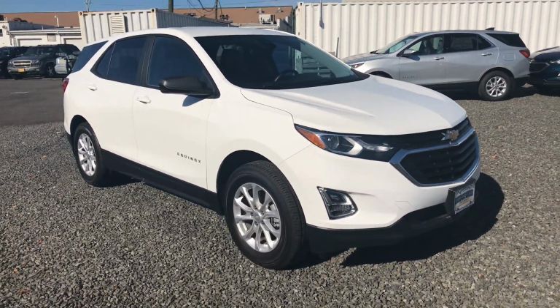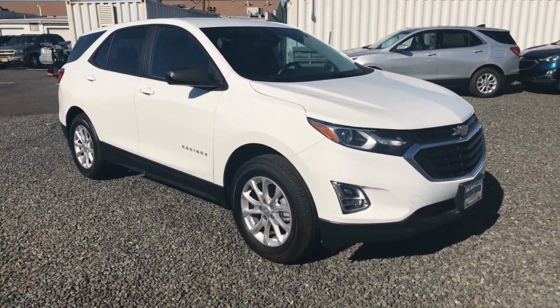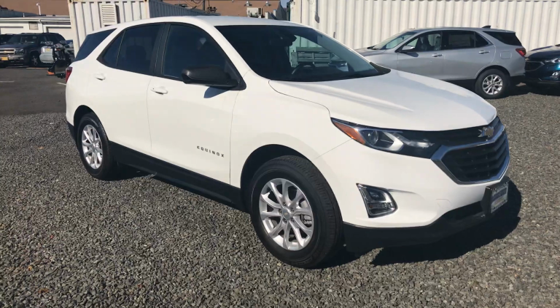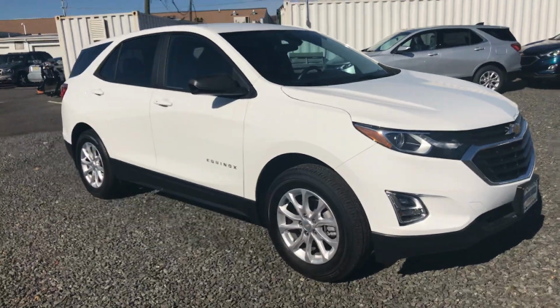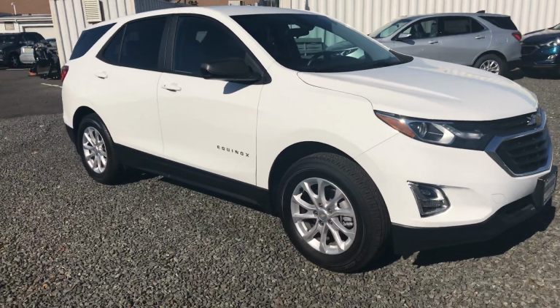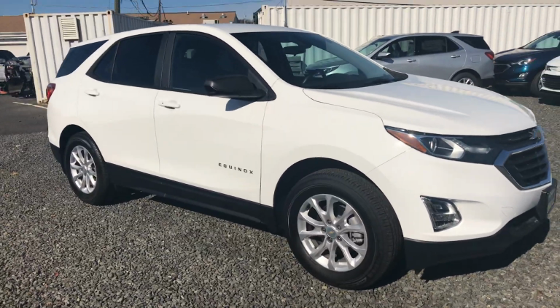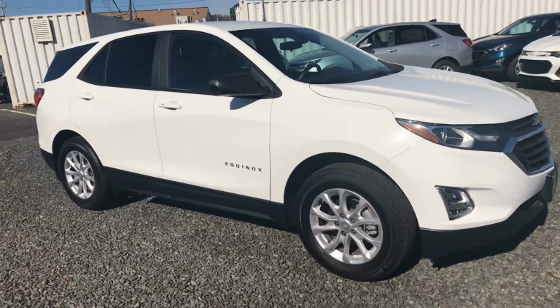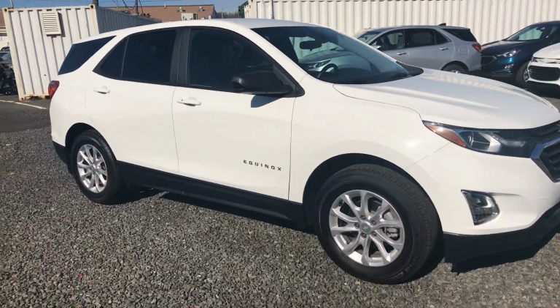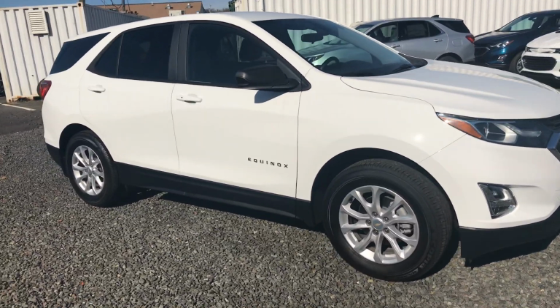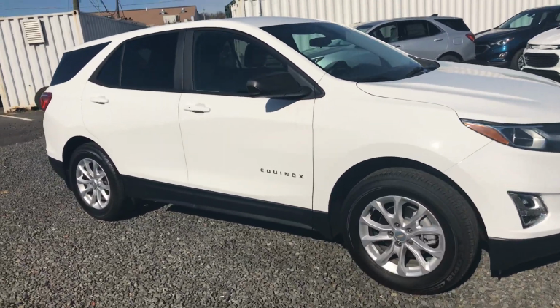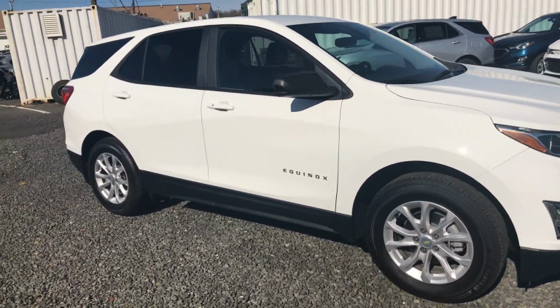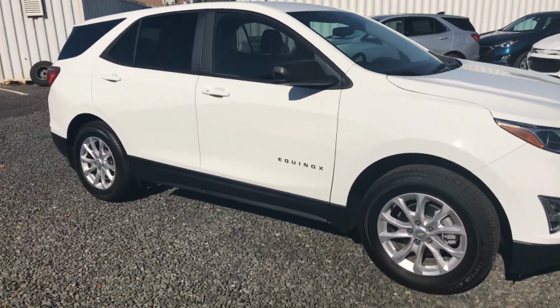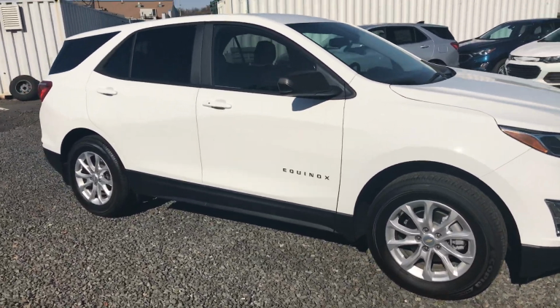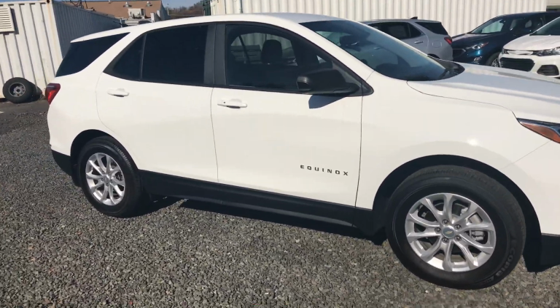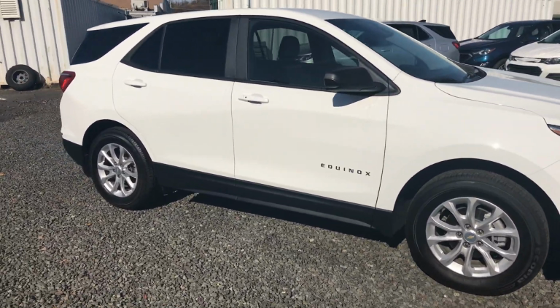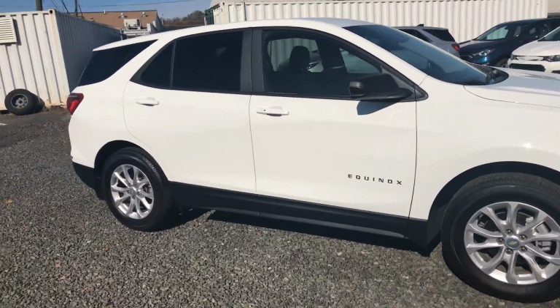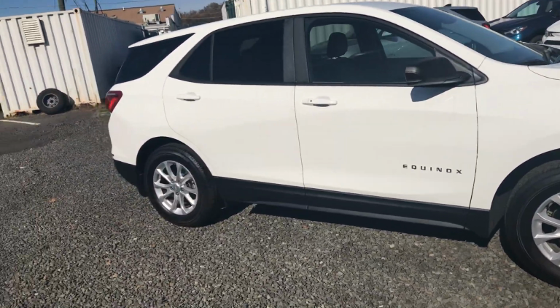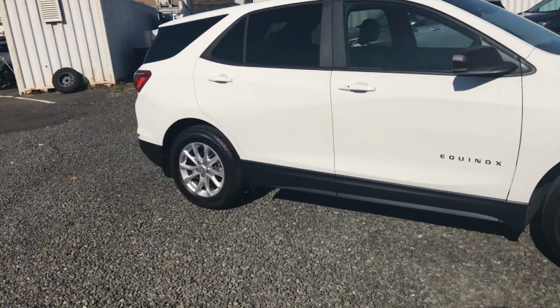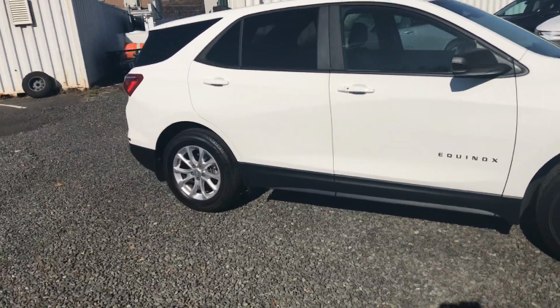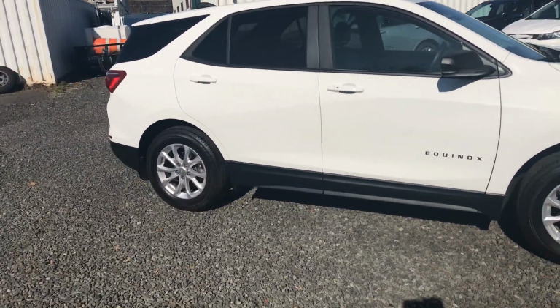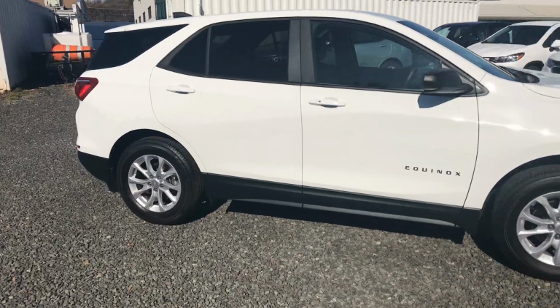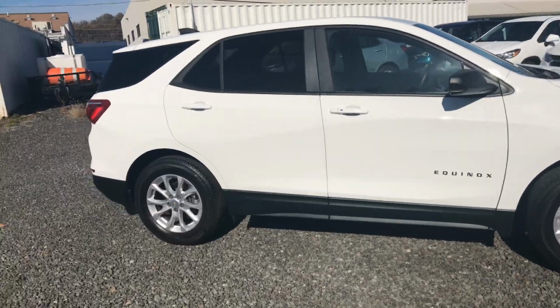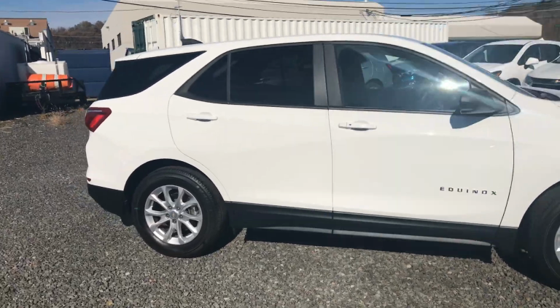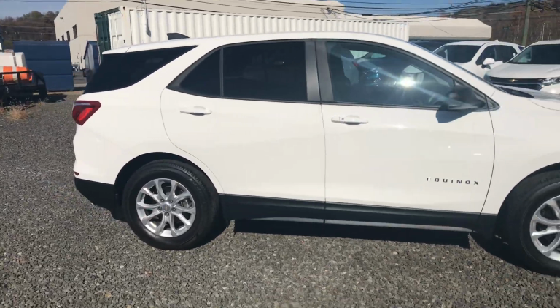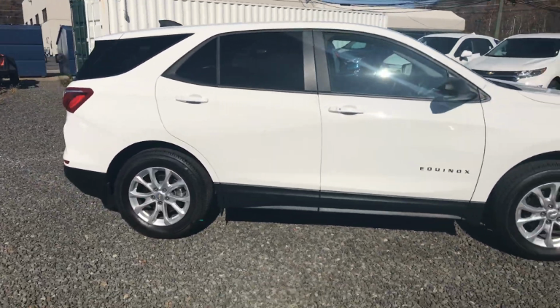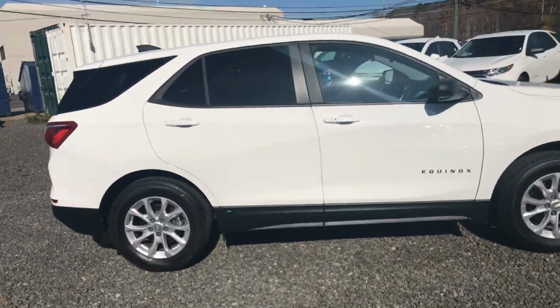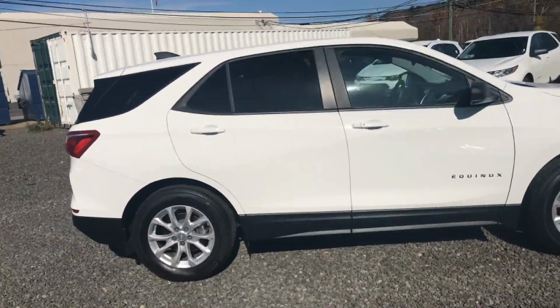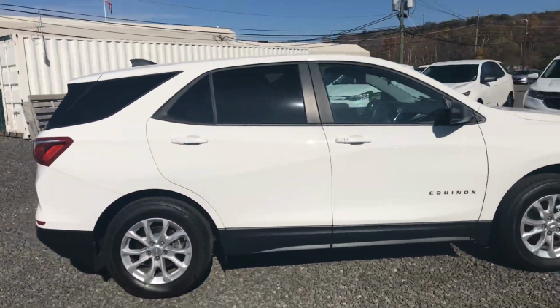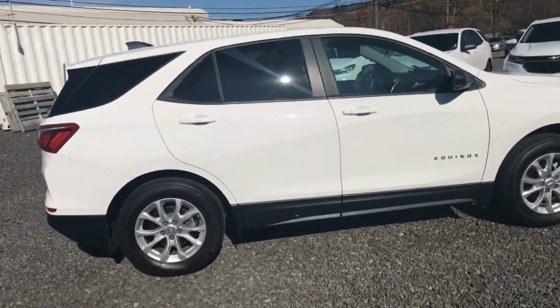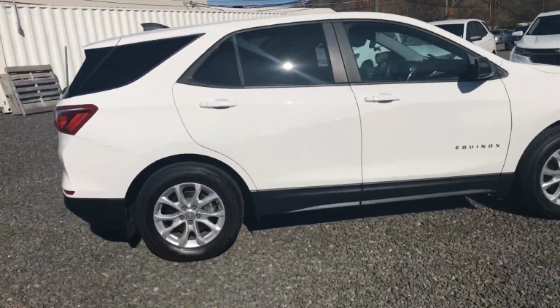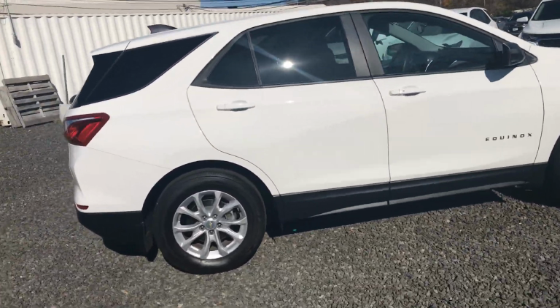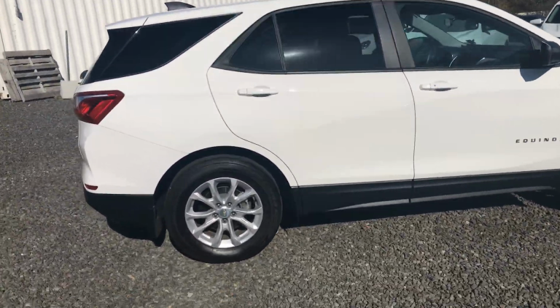It looks absolutely beautiful. They did redesign the Equinox just a couple years ago and pretty much made it on steroids compared to the previous Equinox.